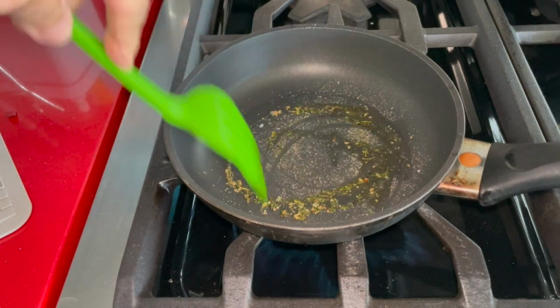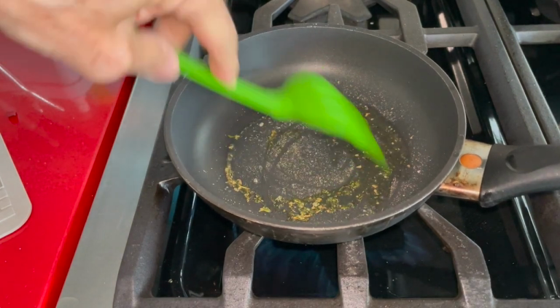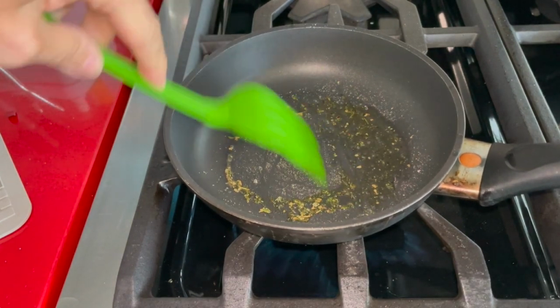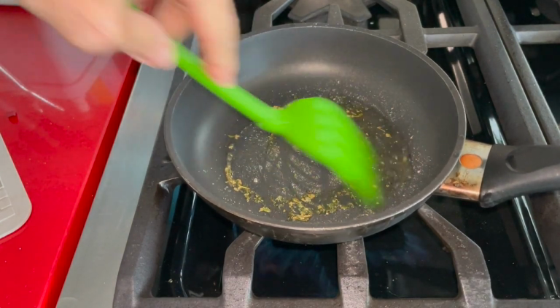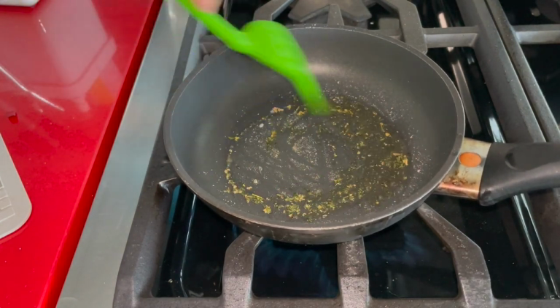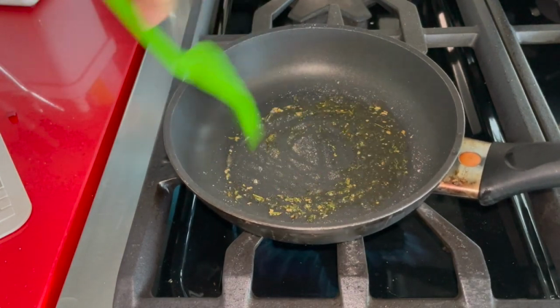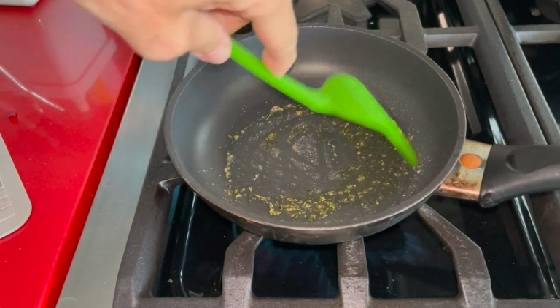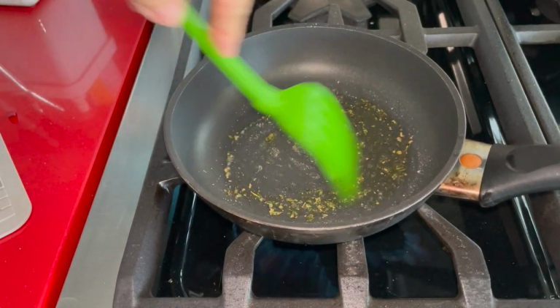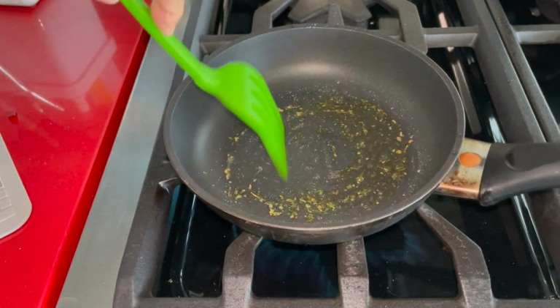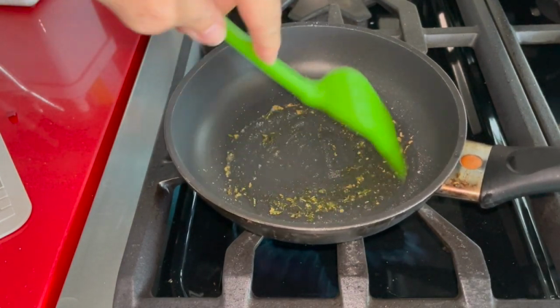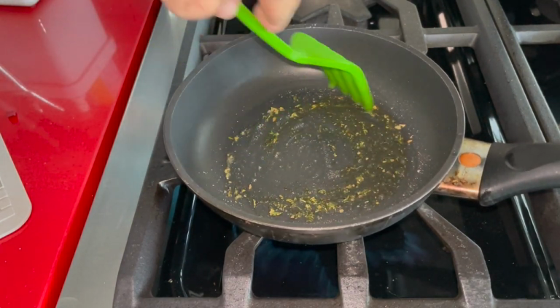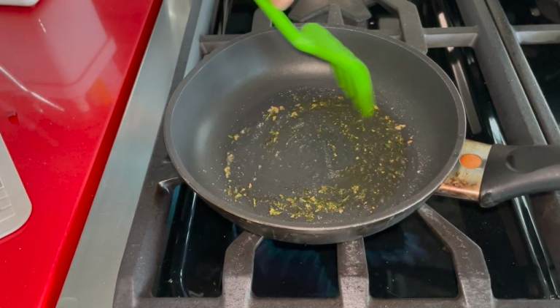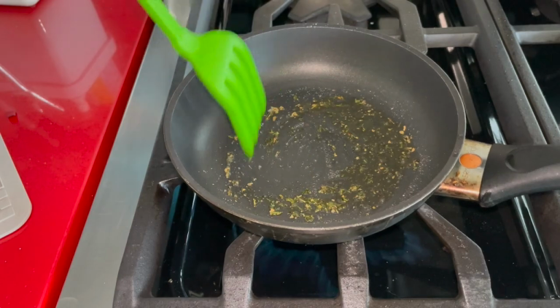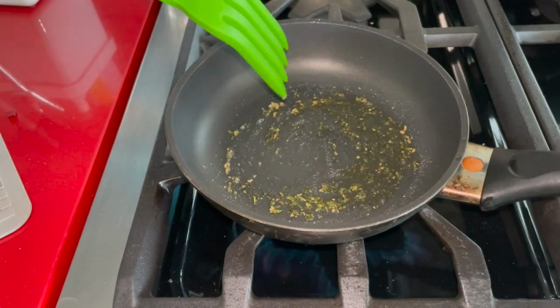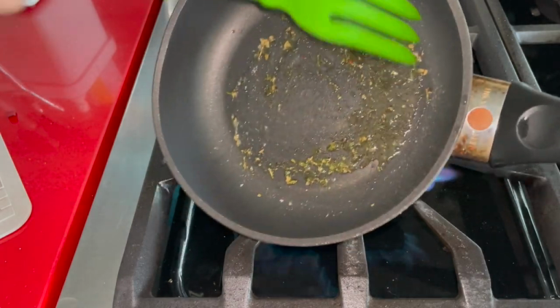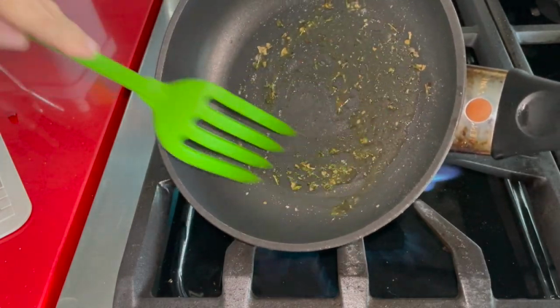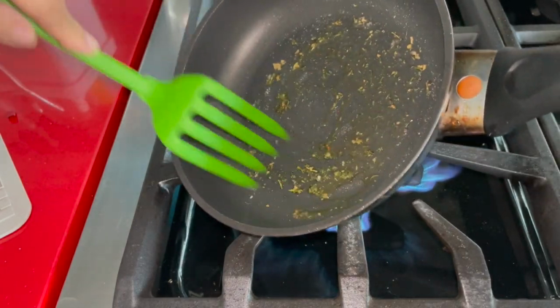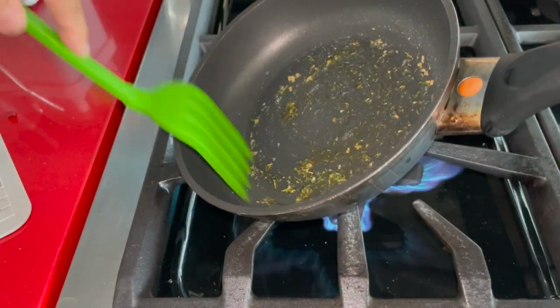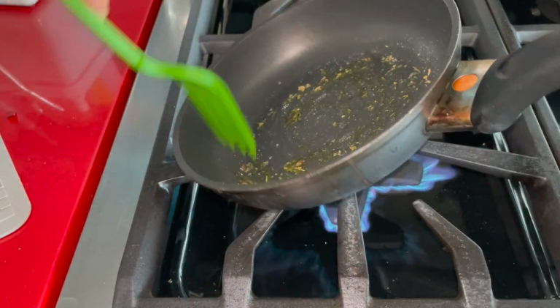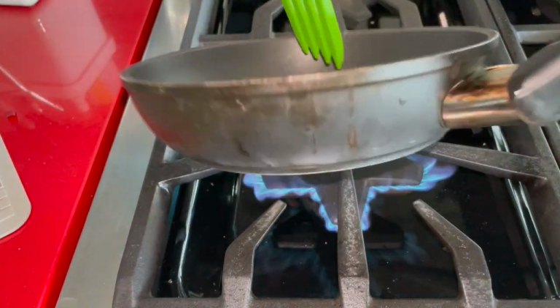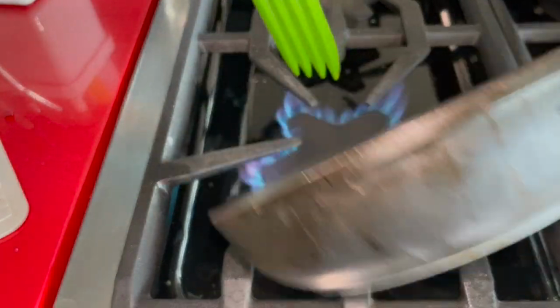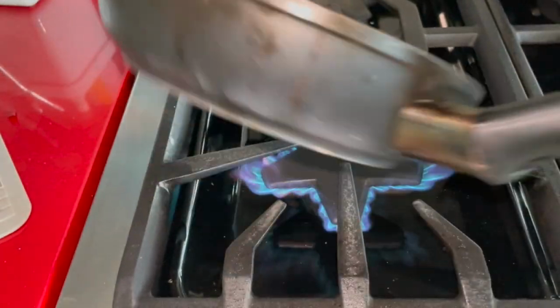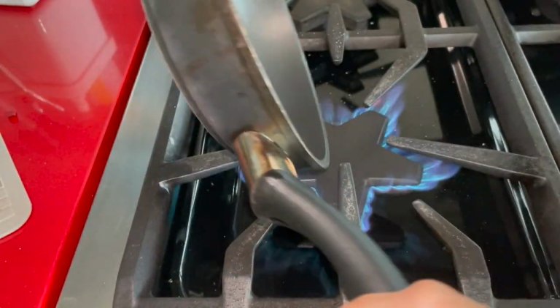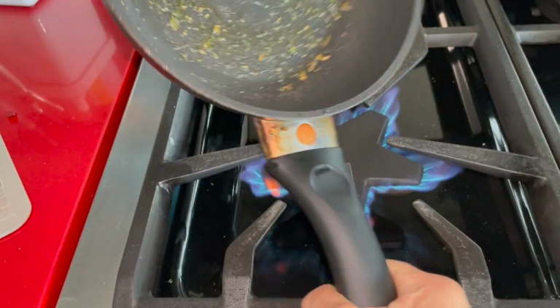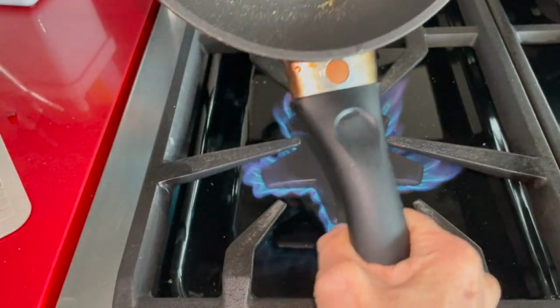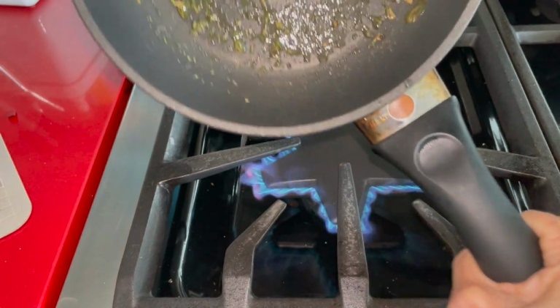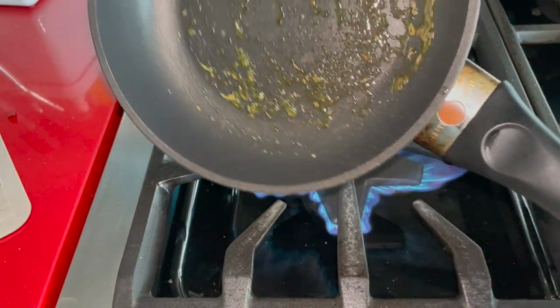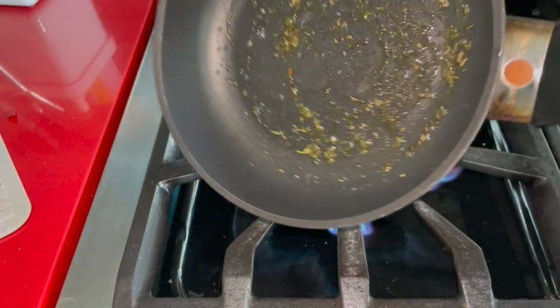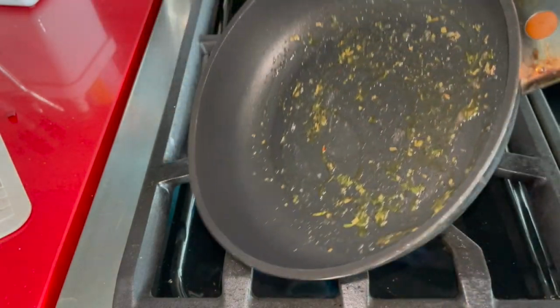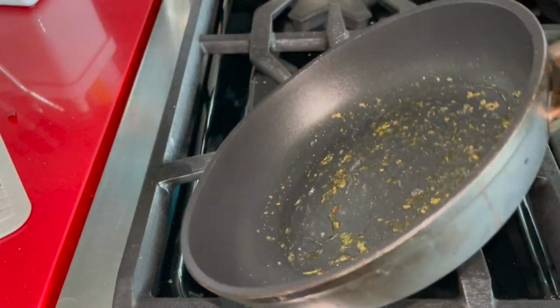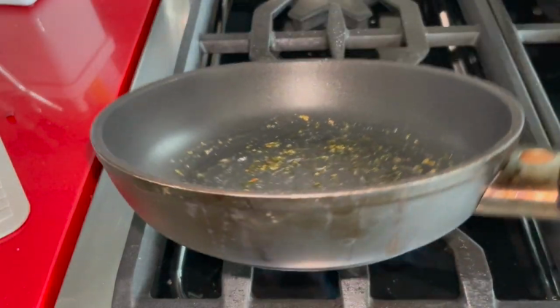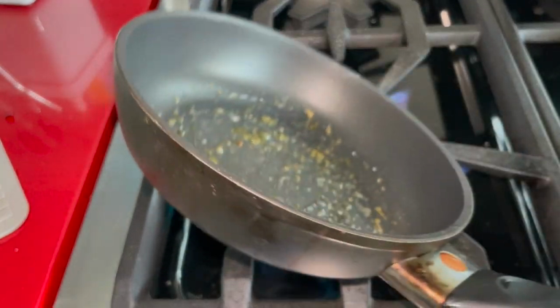I have a mix of these in one of my jars, and what we're going to do is turn the heat on and cook this for about 30 seconds until all of those herbs toast a little bit and become aromatic.